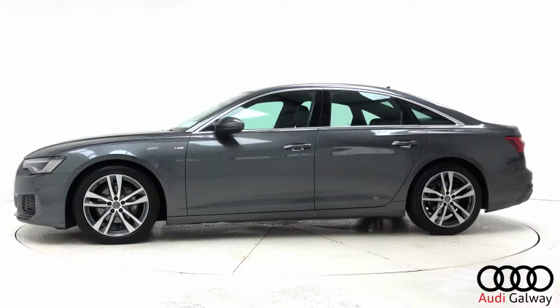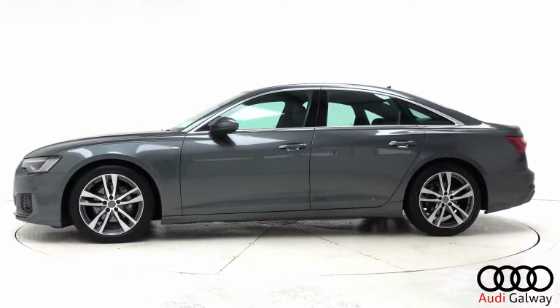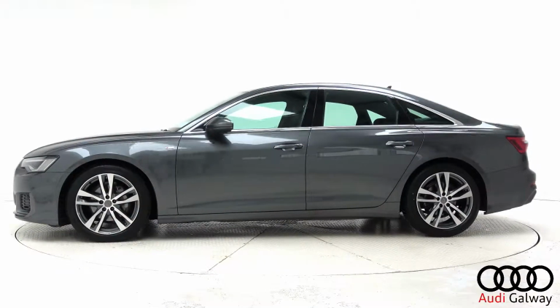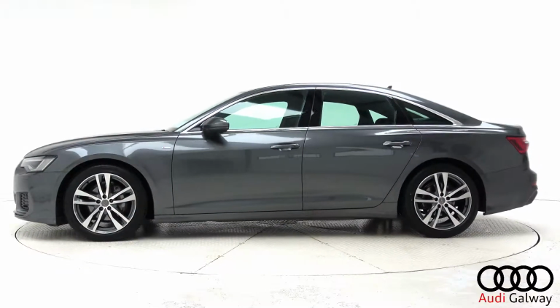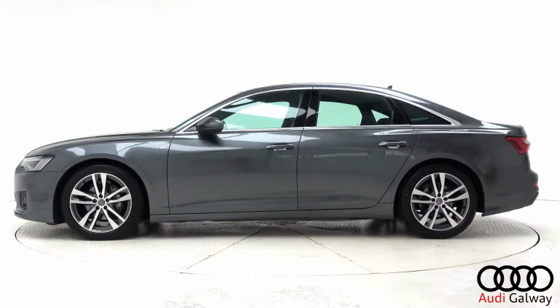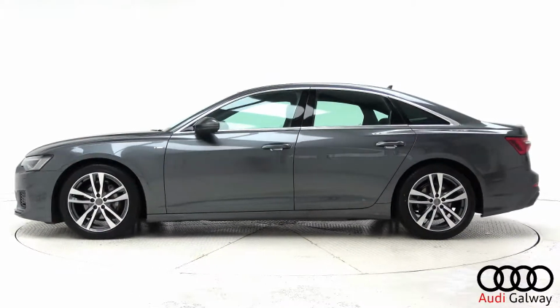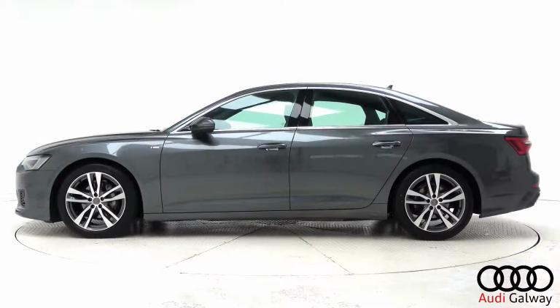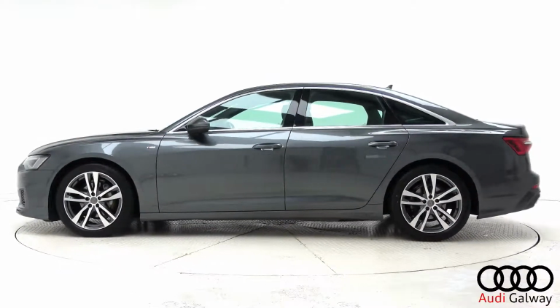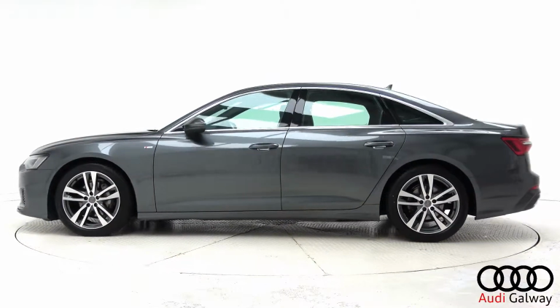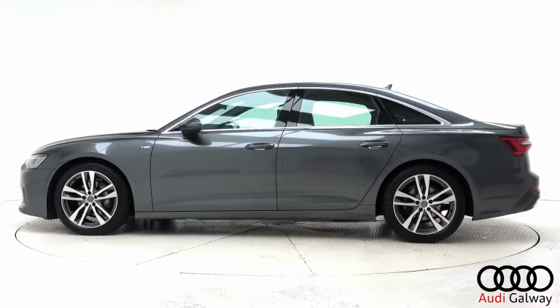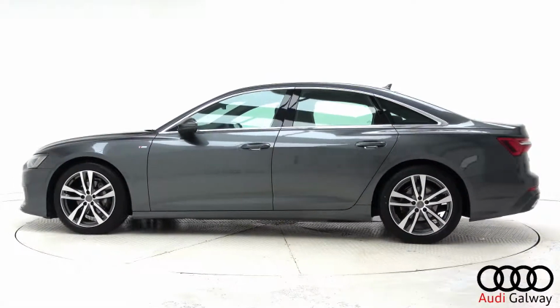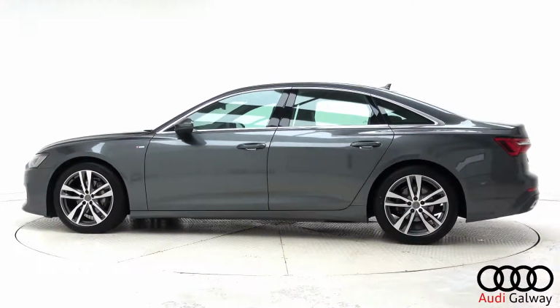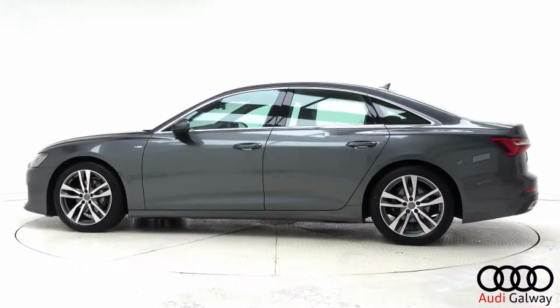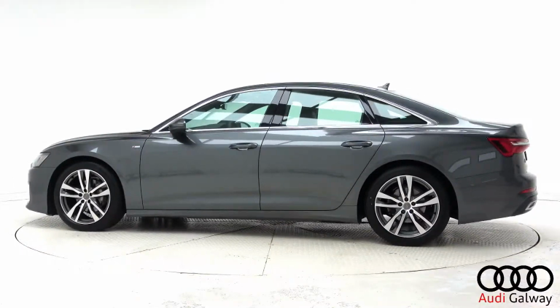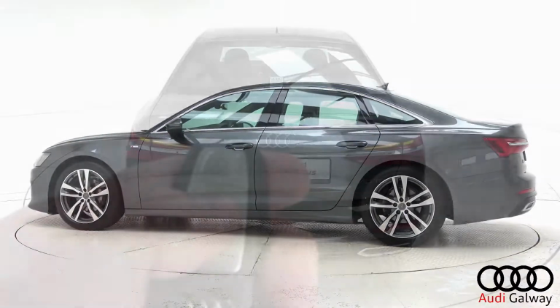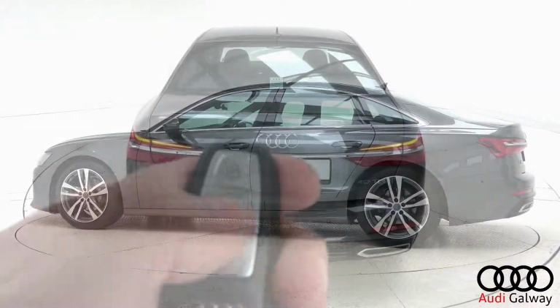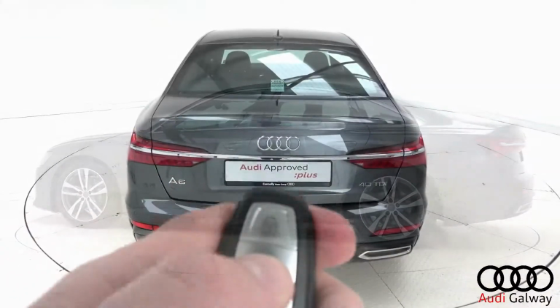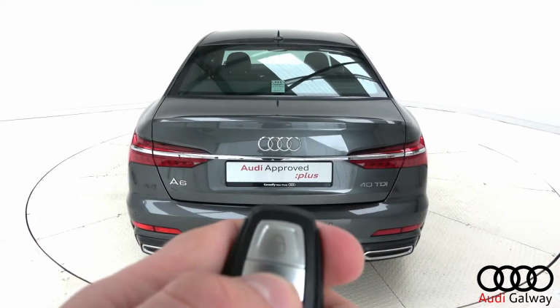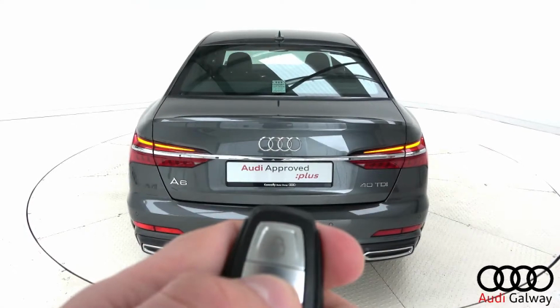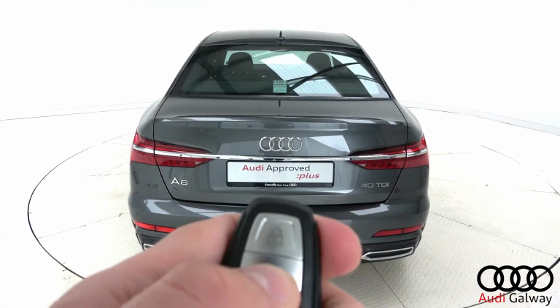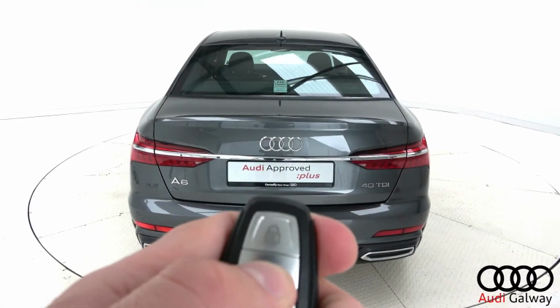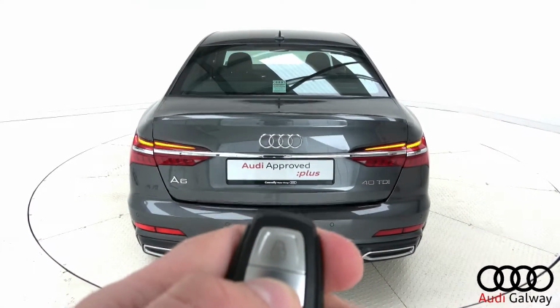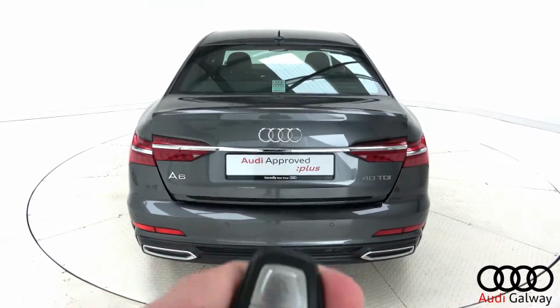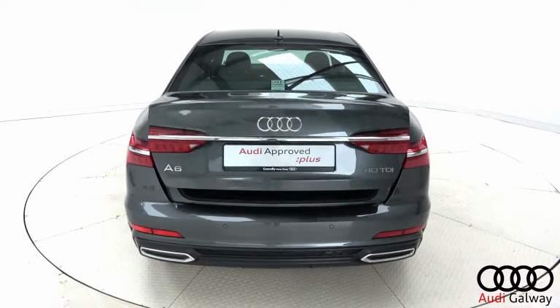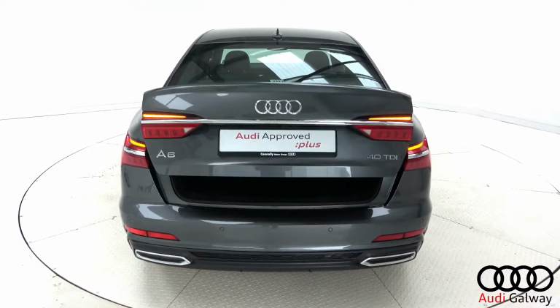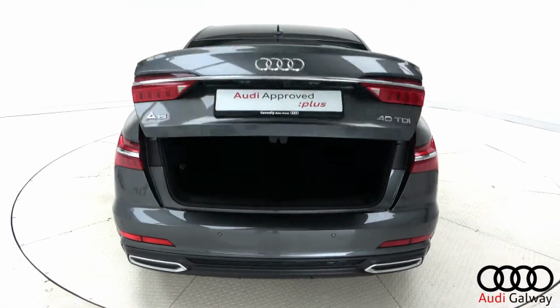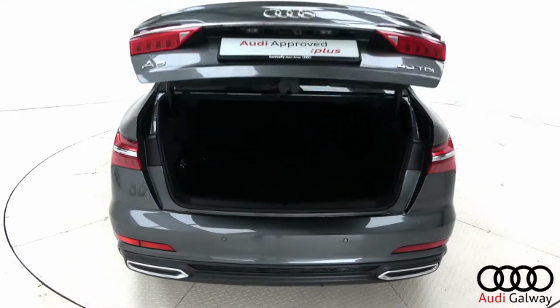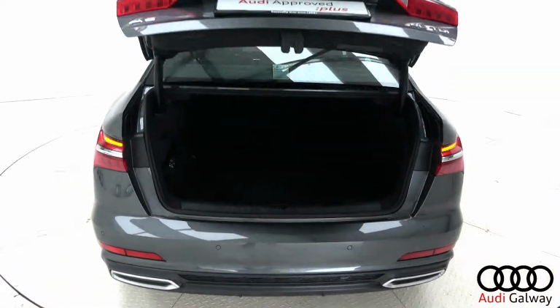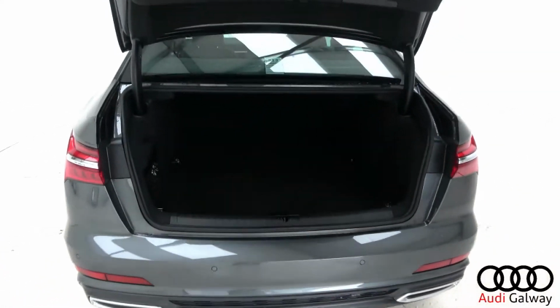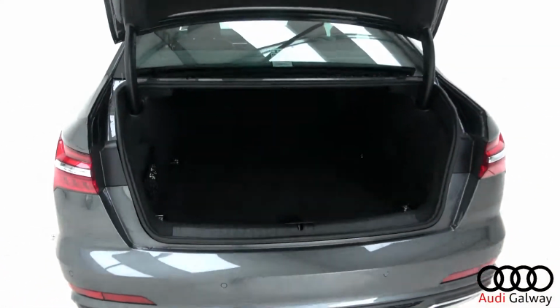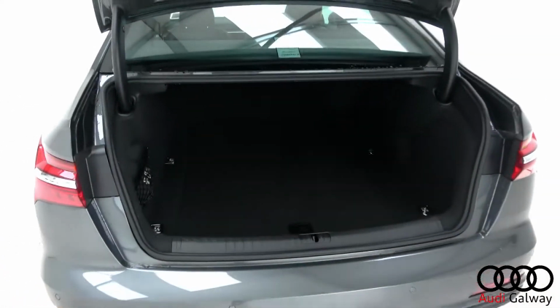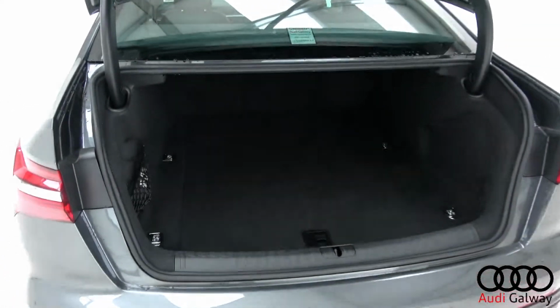LED taillights, dynamic rear indicators, and remote opening tailgate.